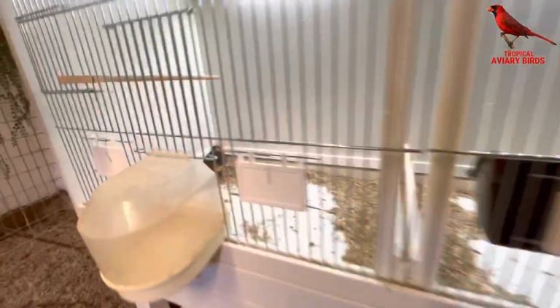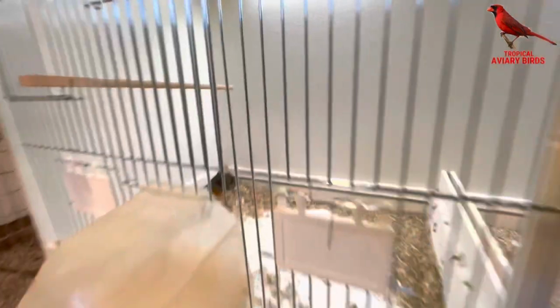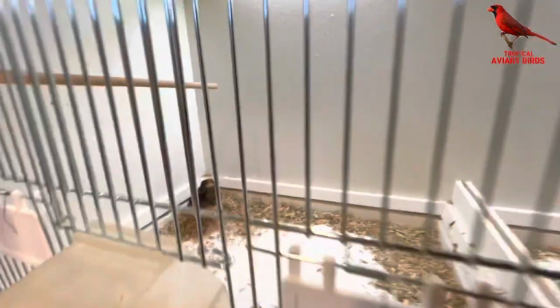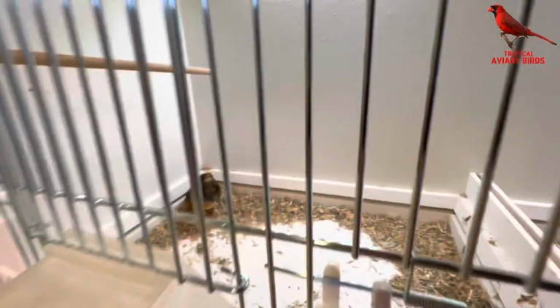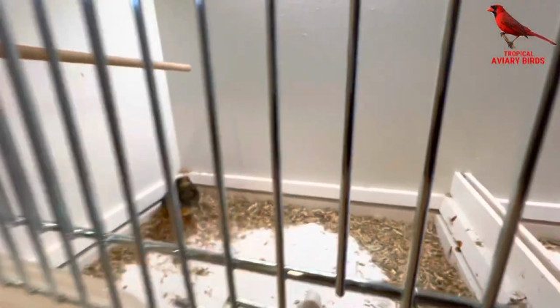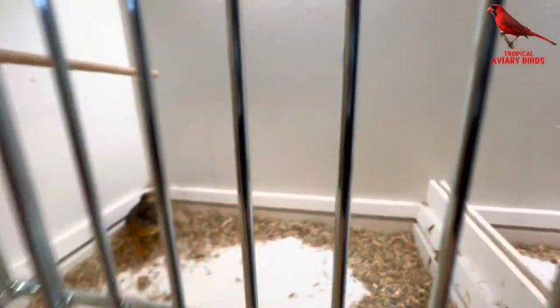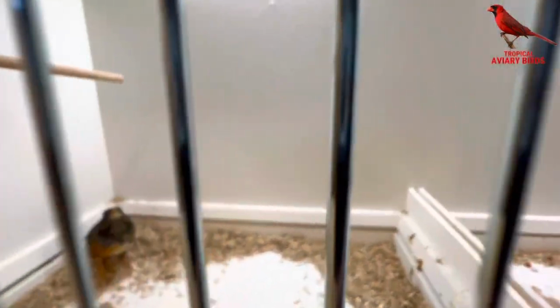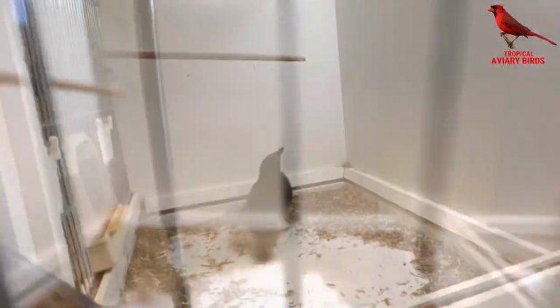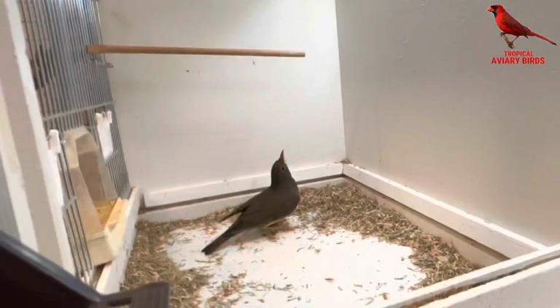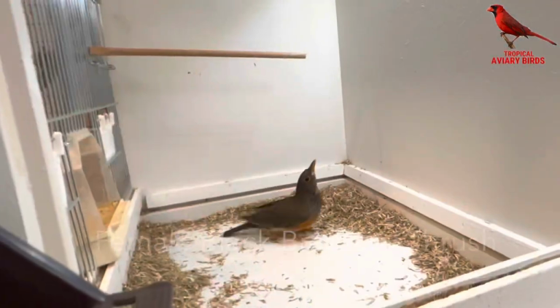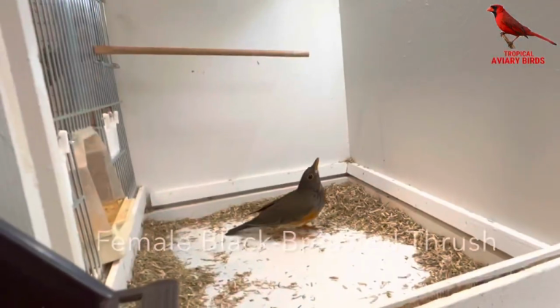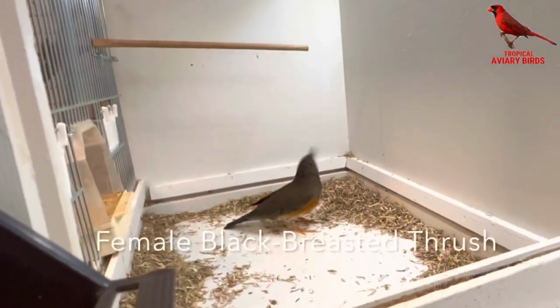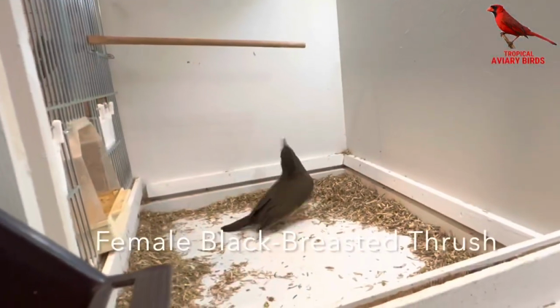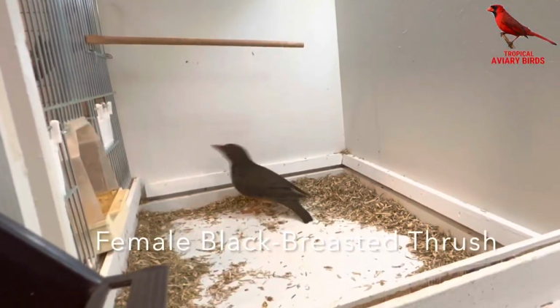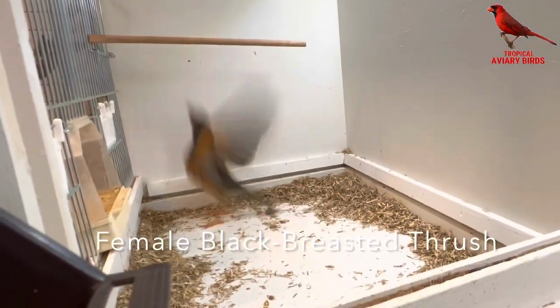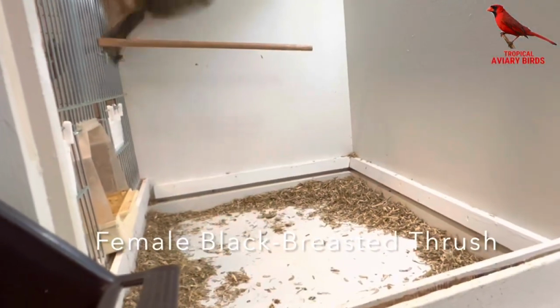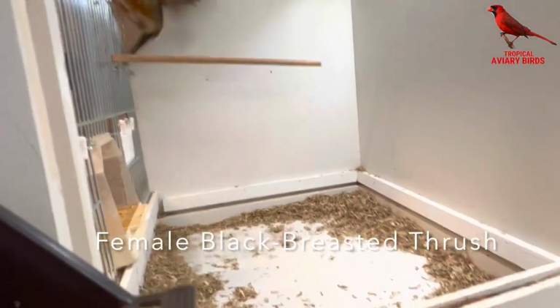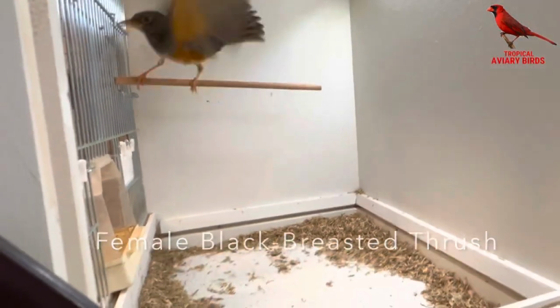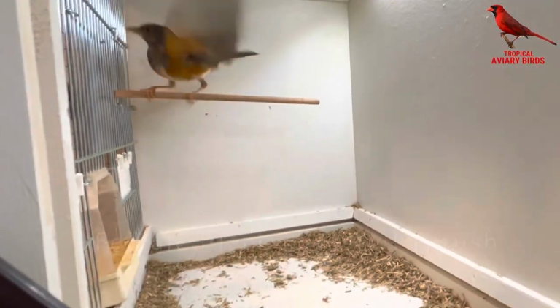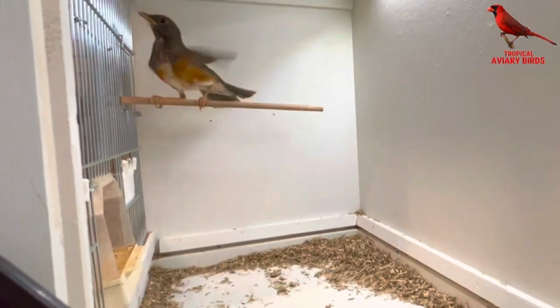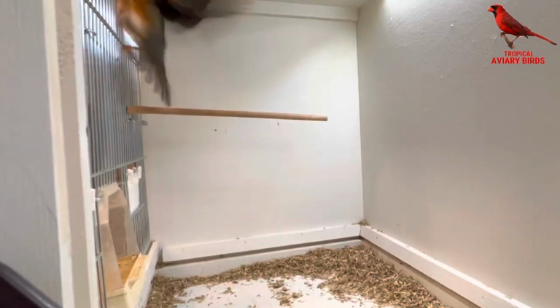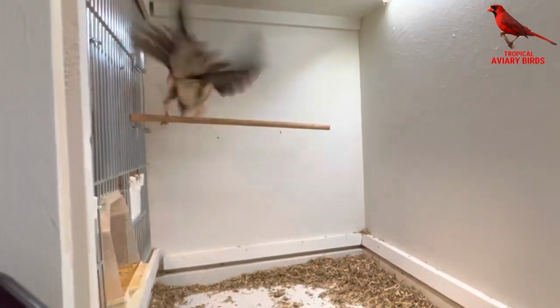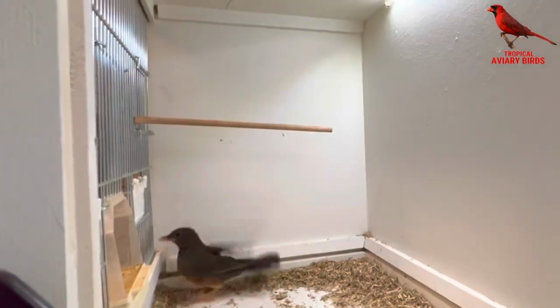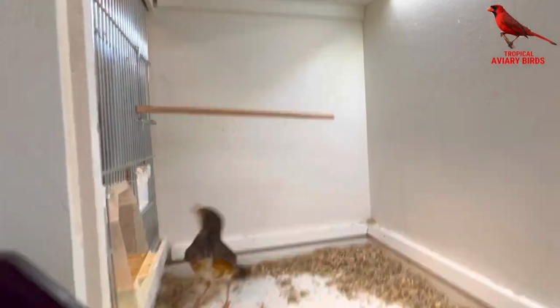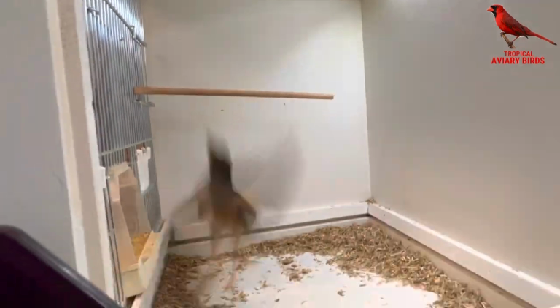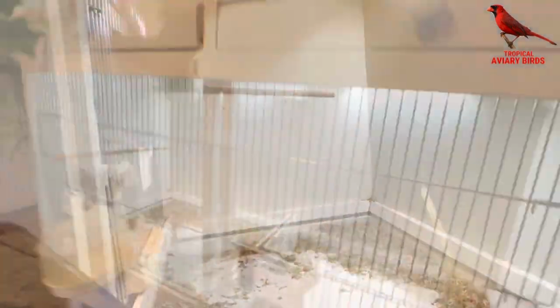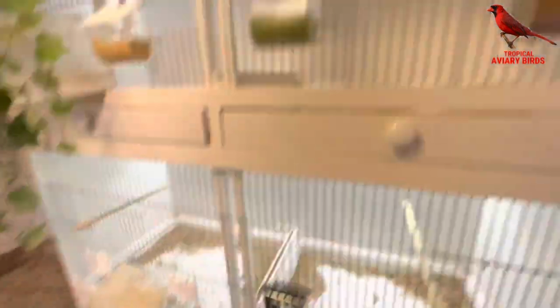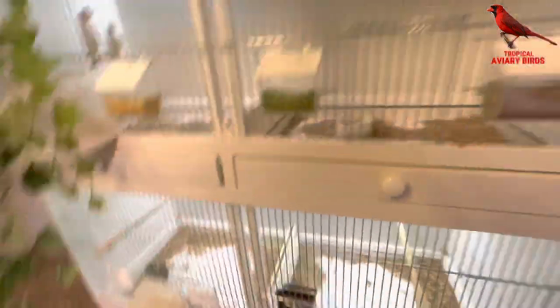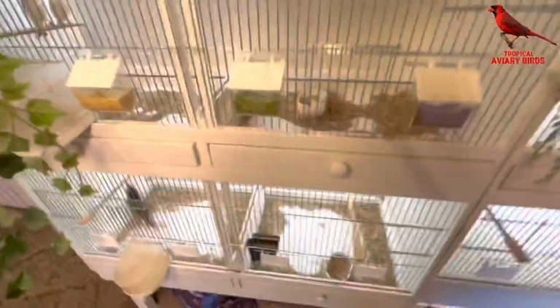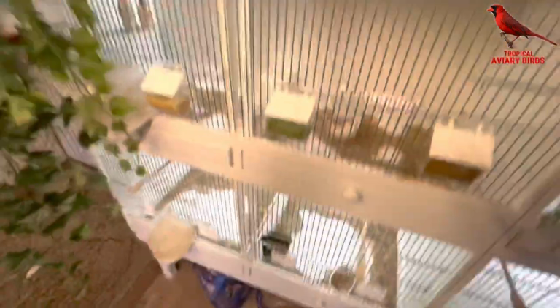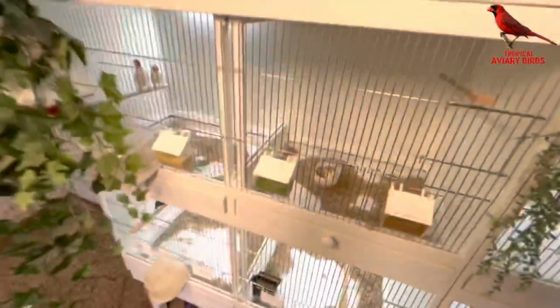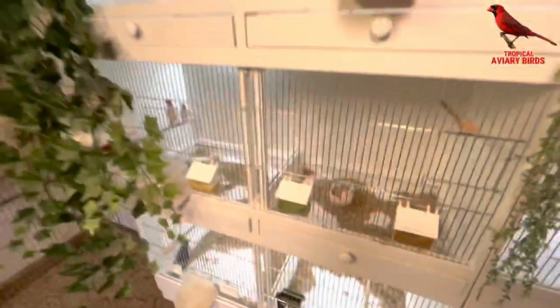Down here we have a female black-breasted thrush. I've checked her in because I'm going to sell her later today; otherwise she's outside in the big area.